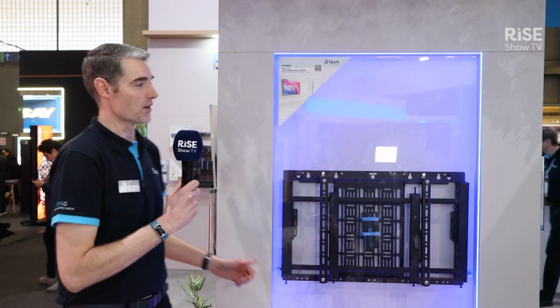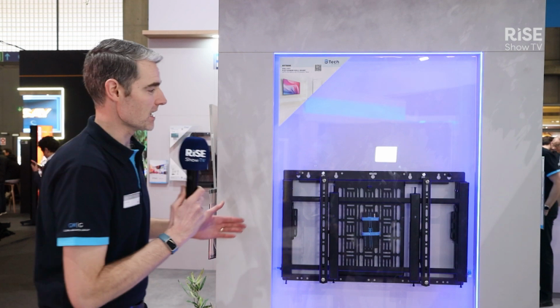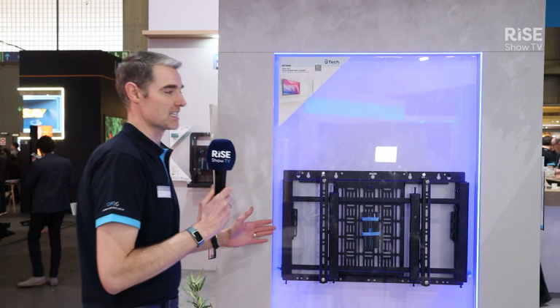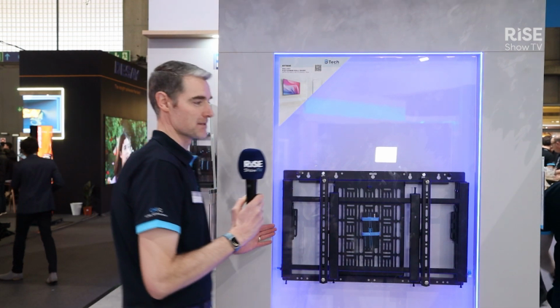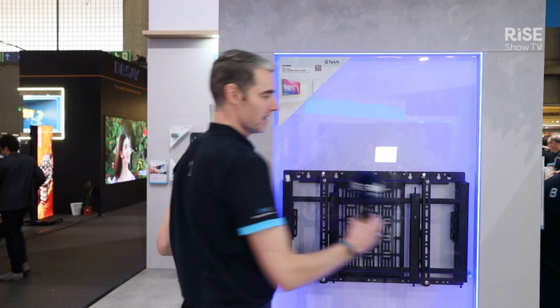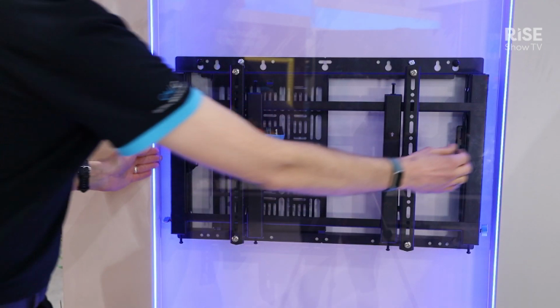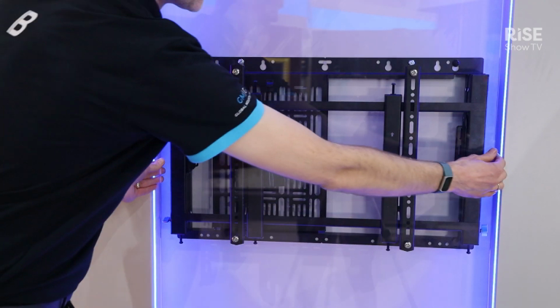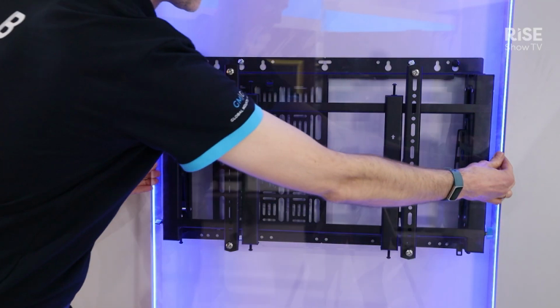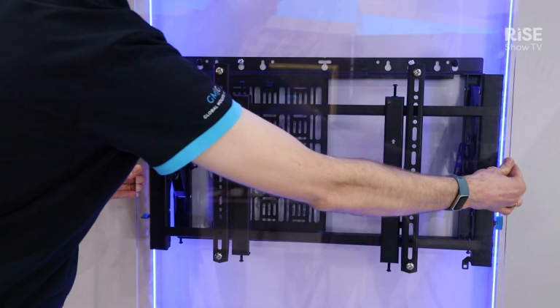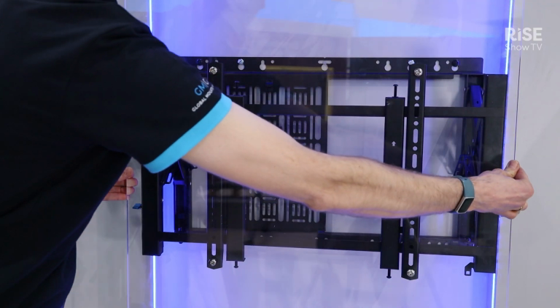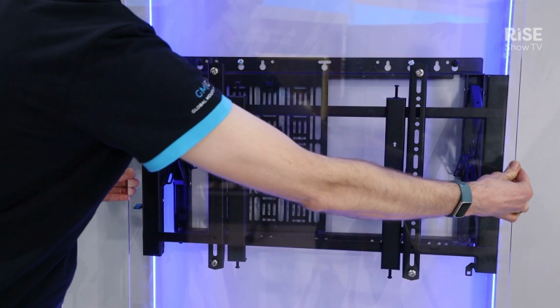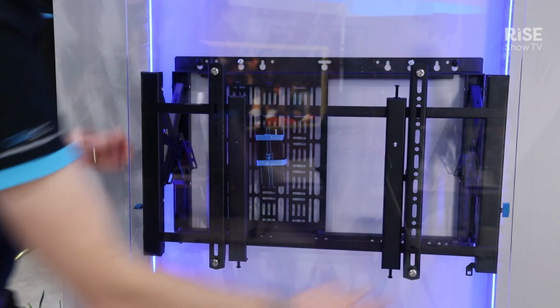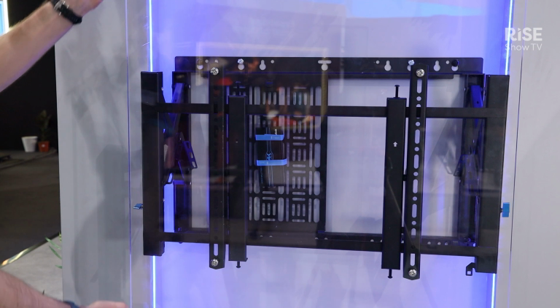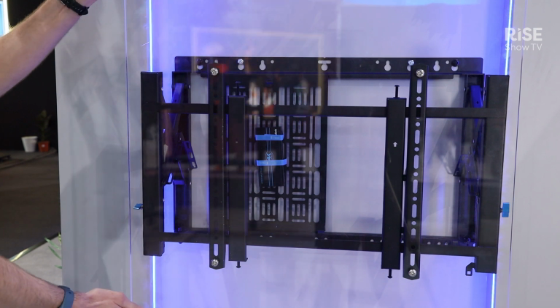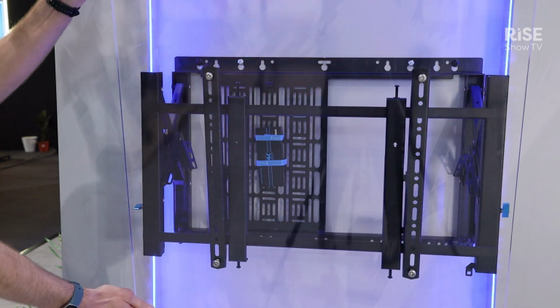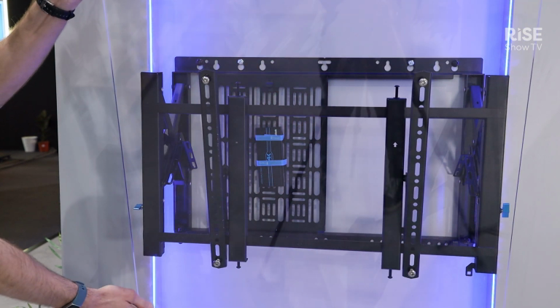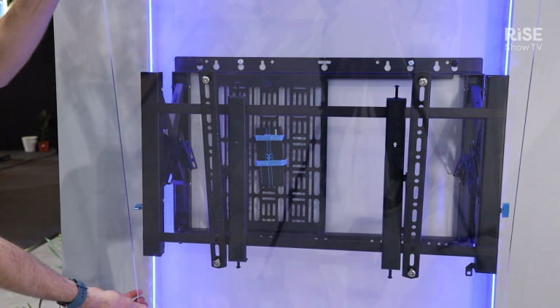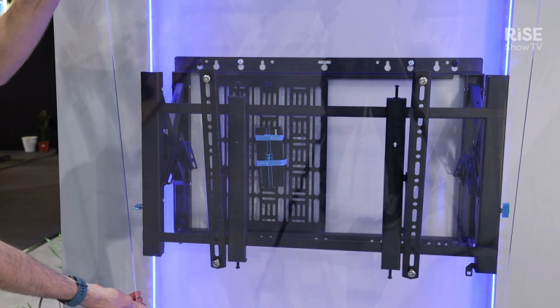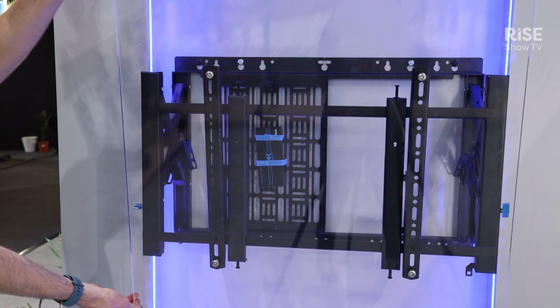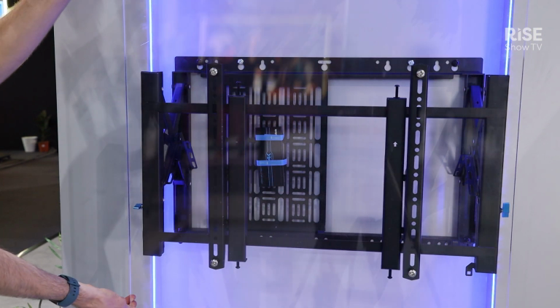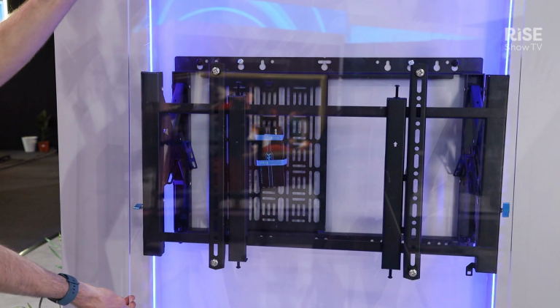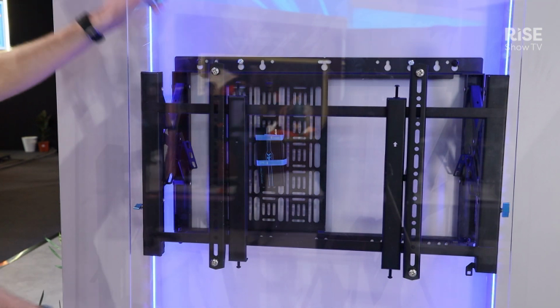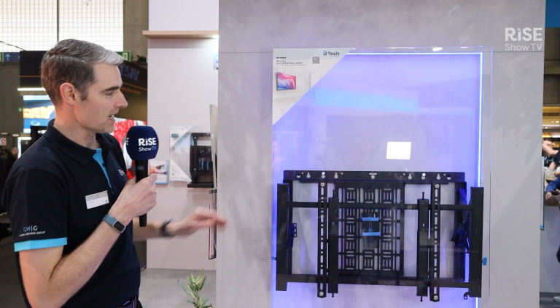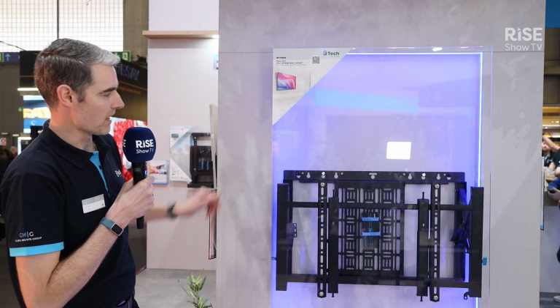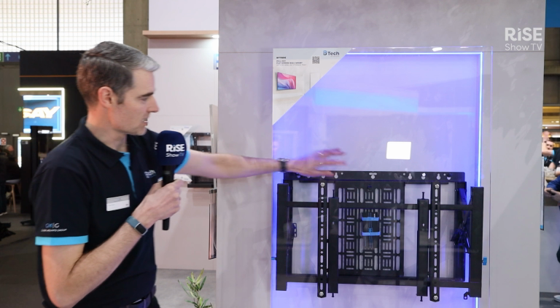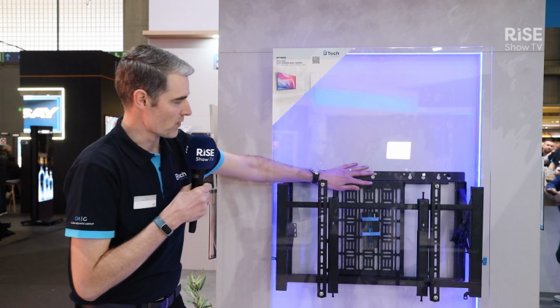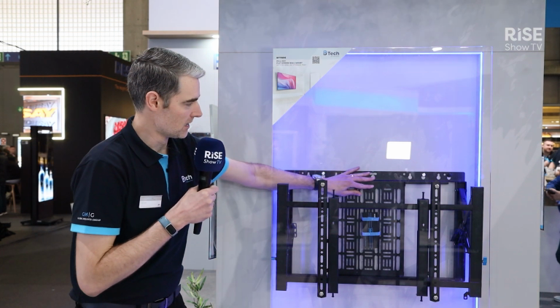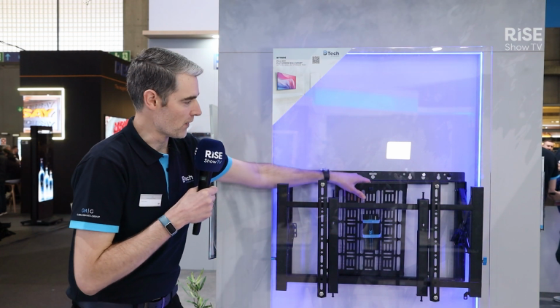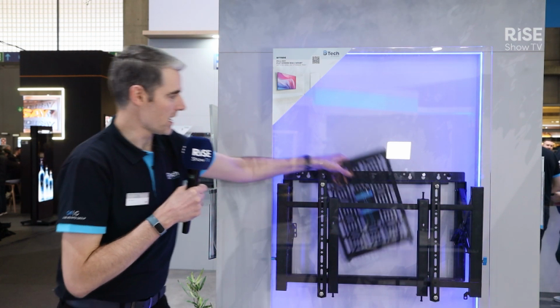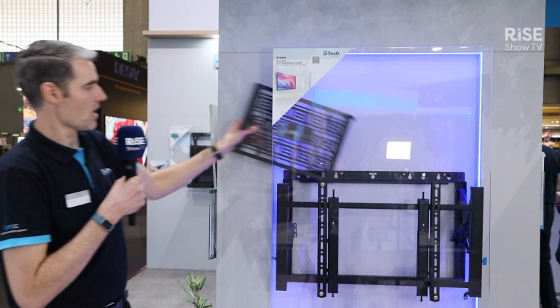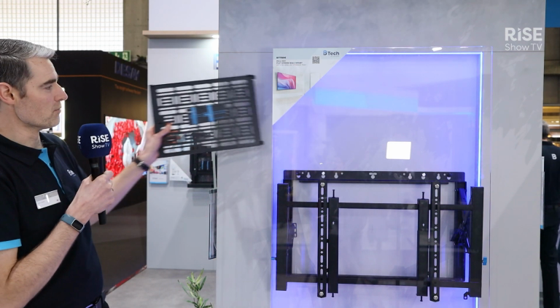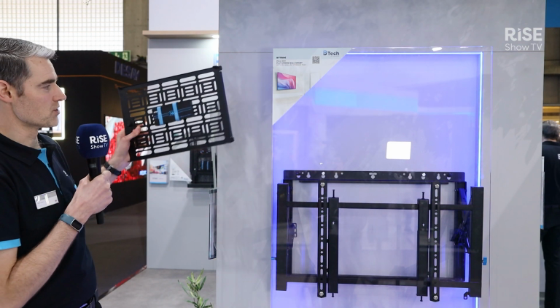I'm going to show you here — you can extend the display fully forward. You've got our lovely torsion tilt mechanism on here, but the great thing about this bracket is you have access to the rear for a rear removable storage tray.